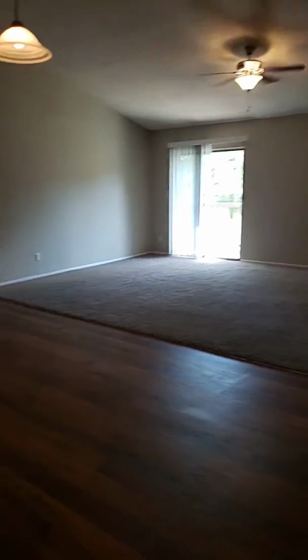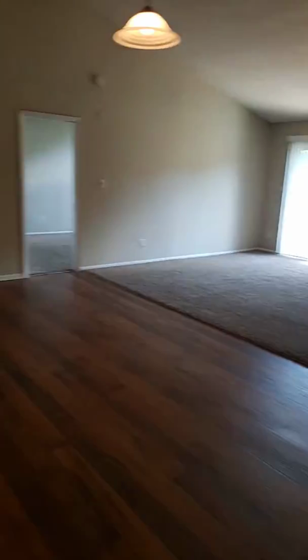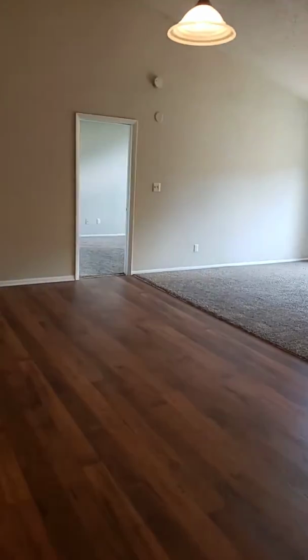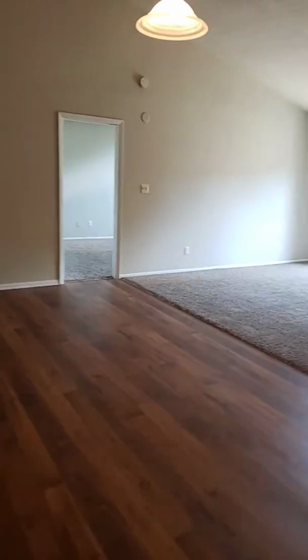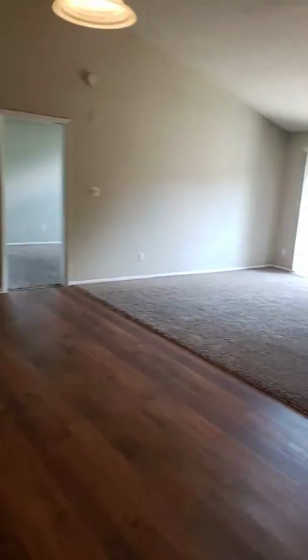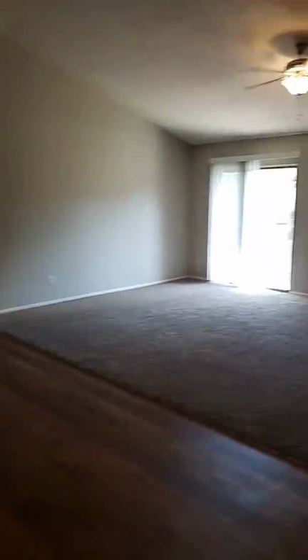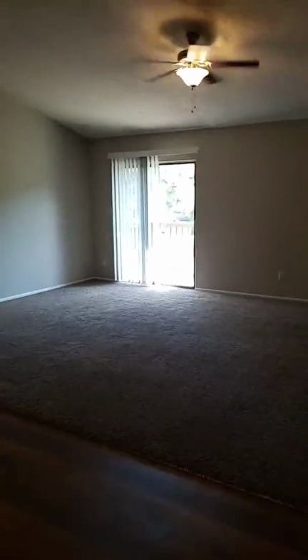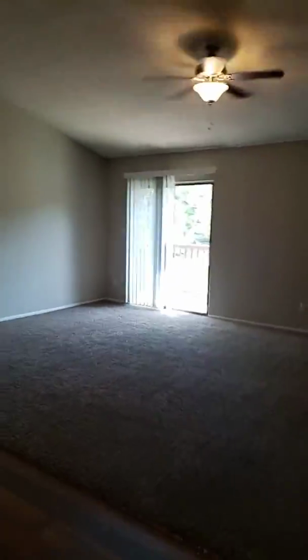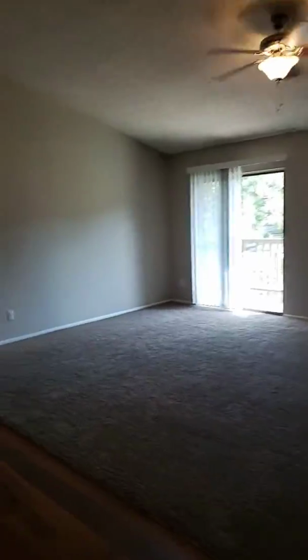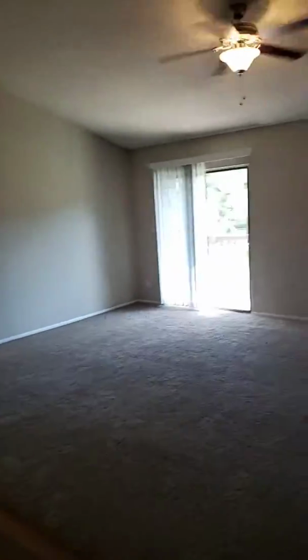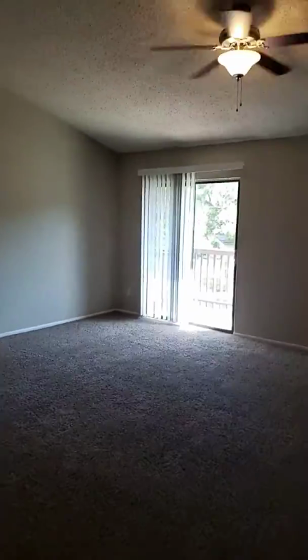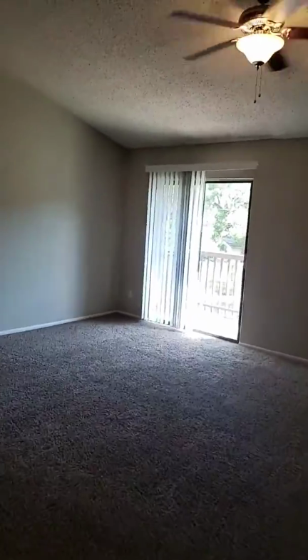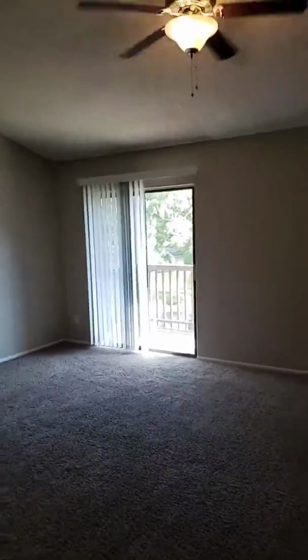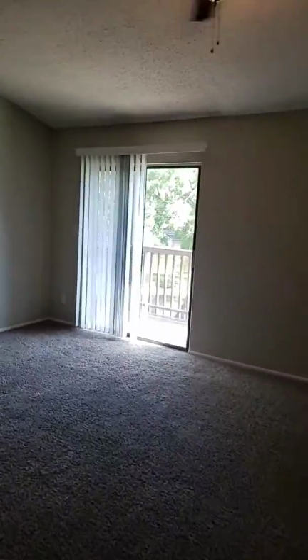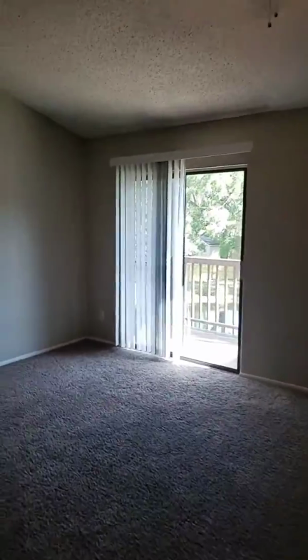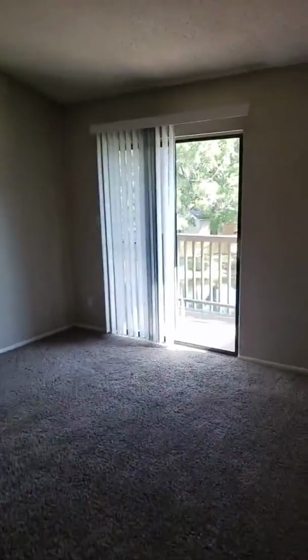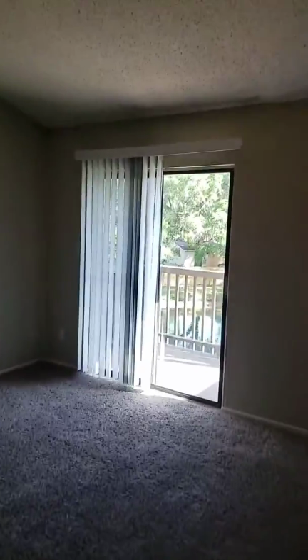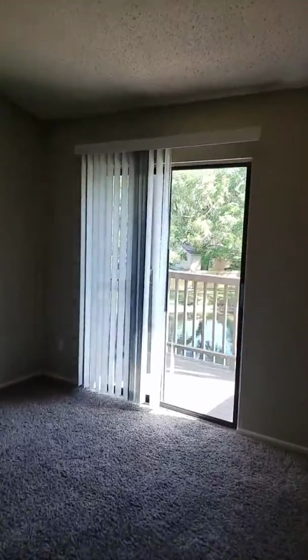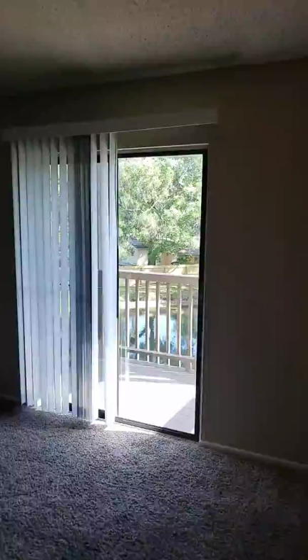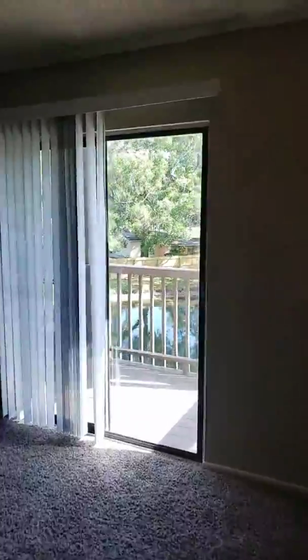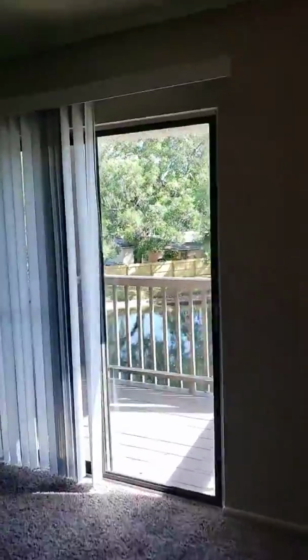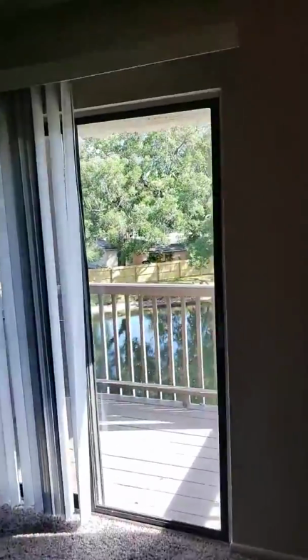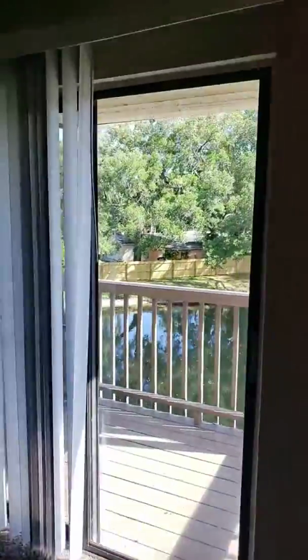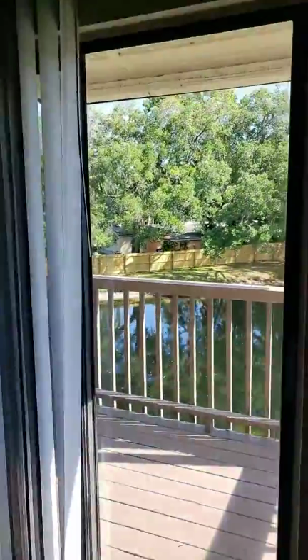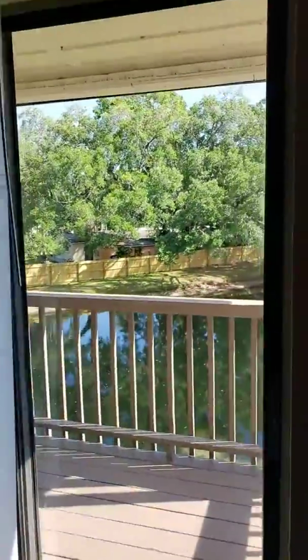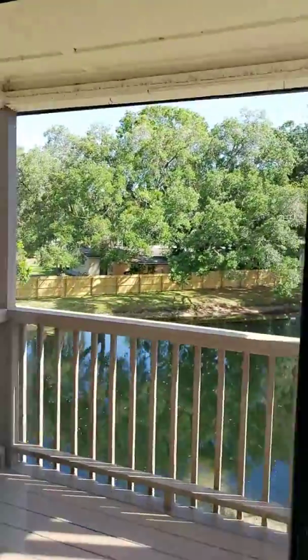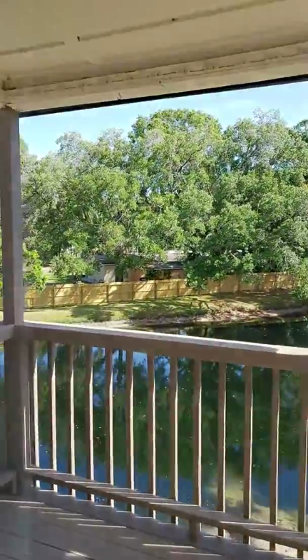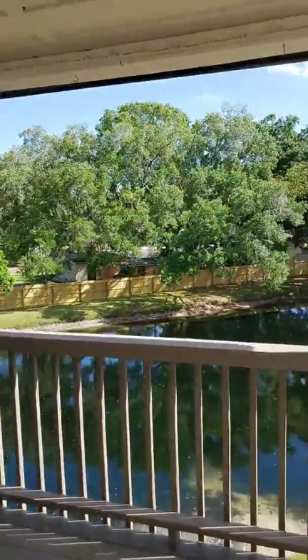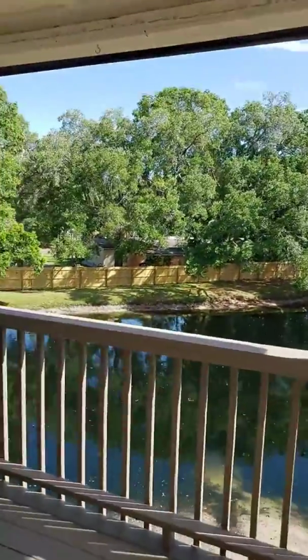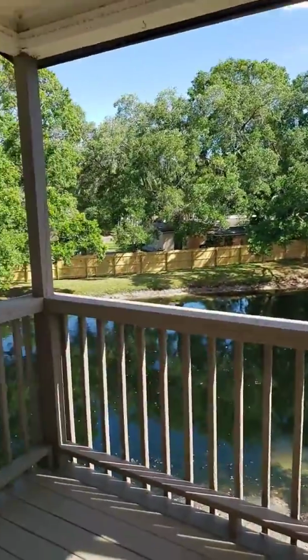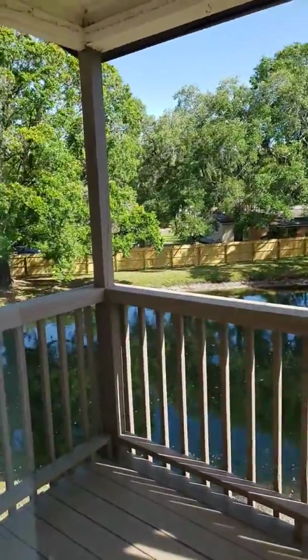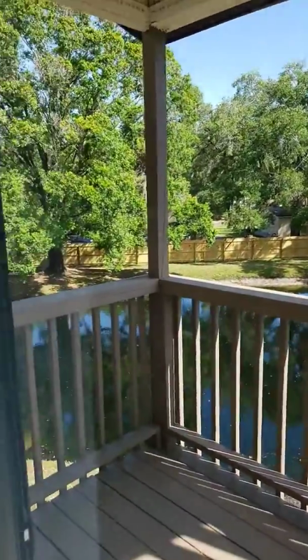Separate living room and dining room area. We have your patio, and we have some of the most beautiful views here. This apartment actually has a view from the patio and from the master bedroom, which is gorgeous.